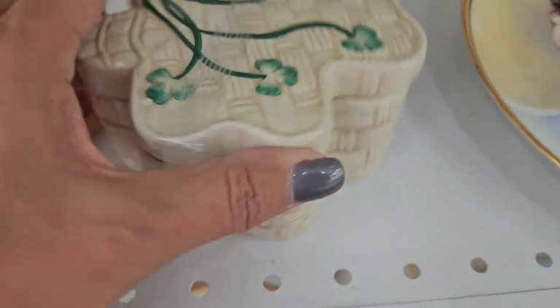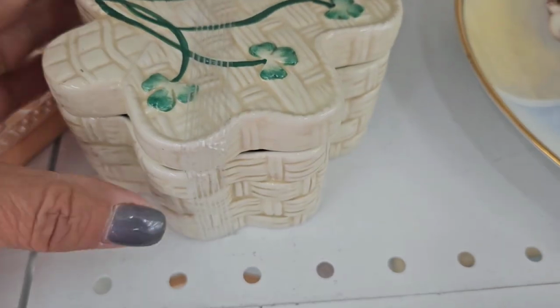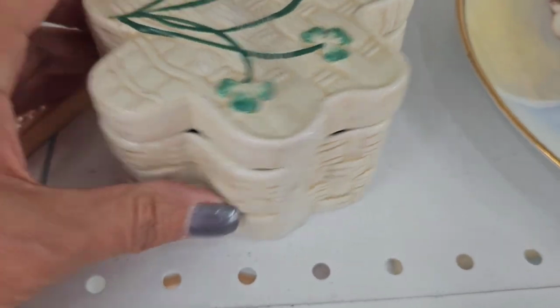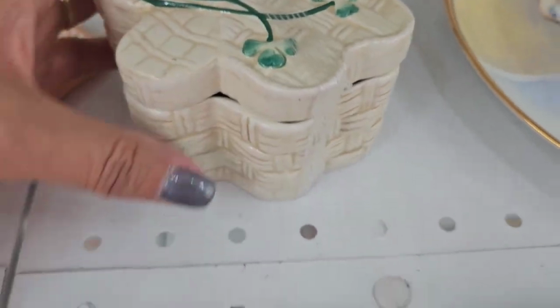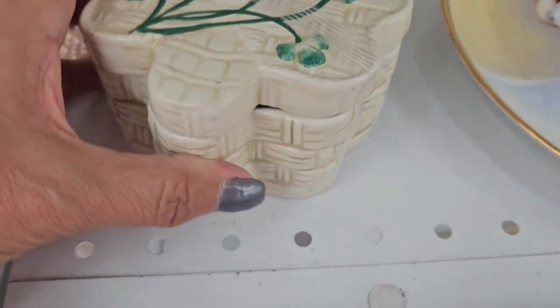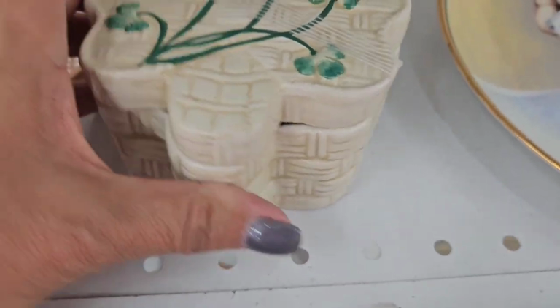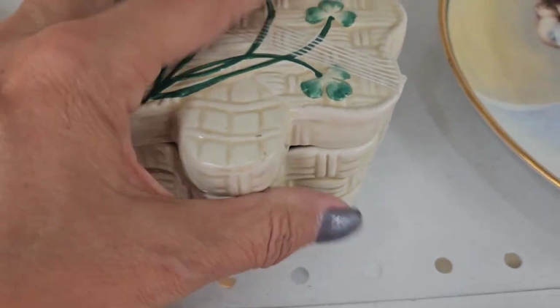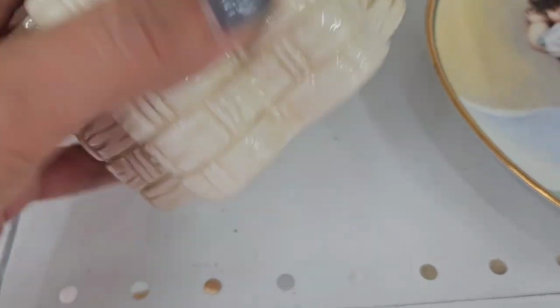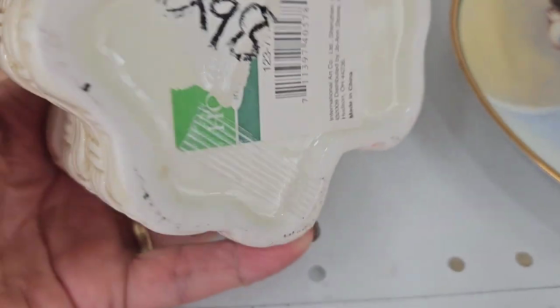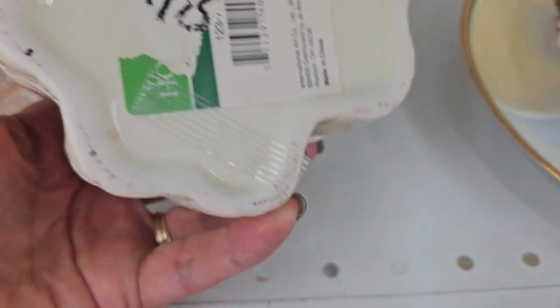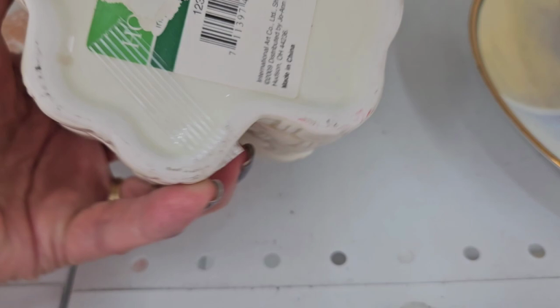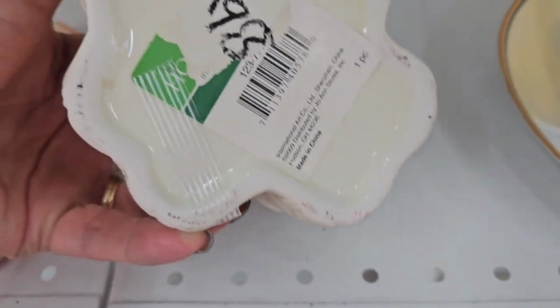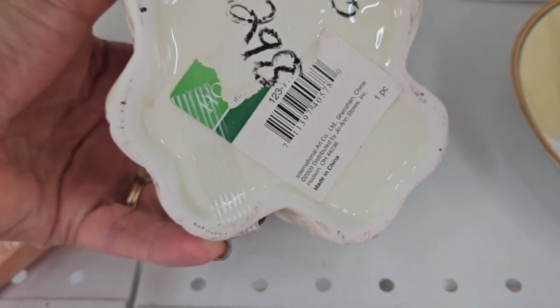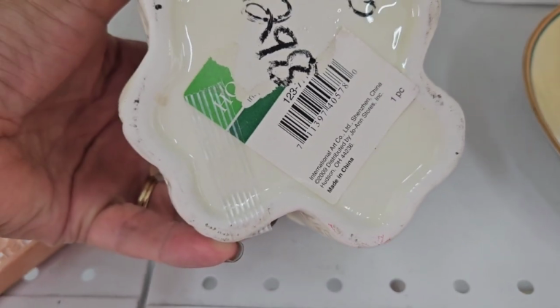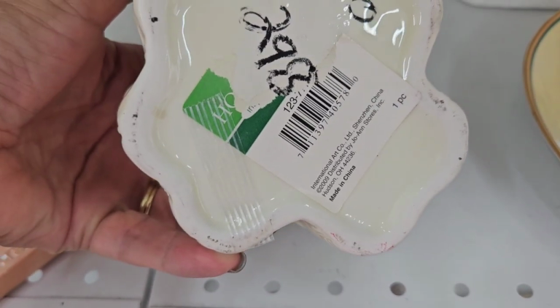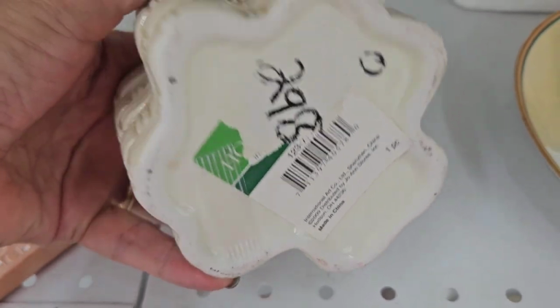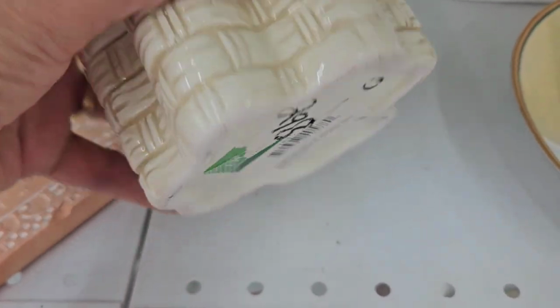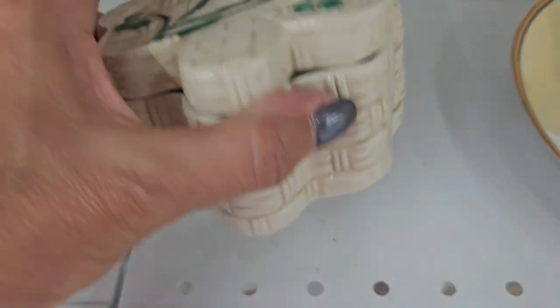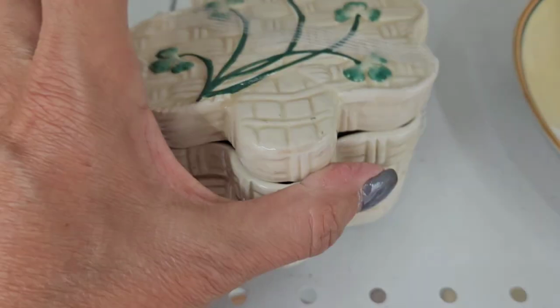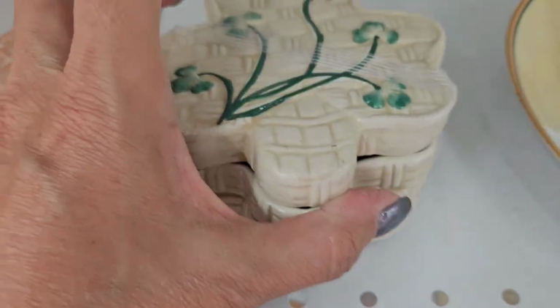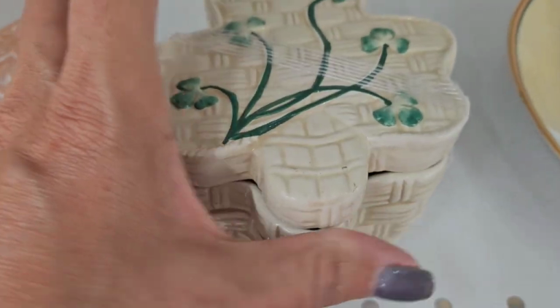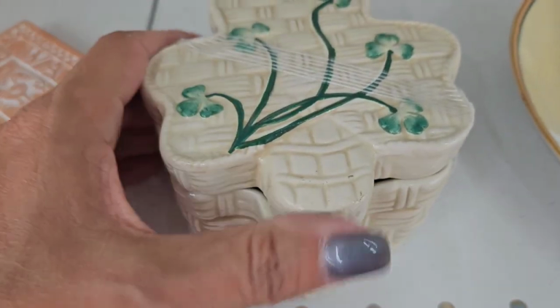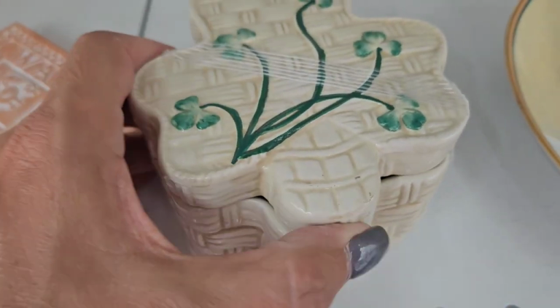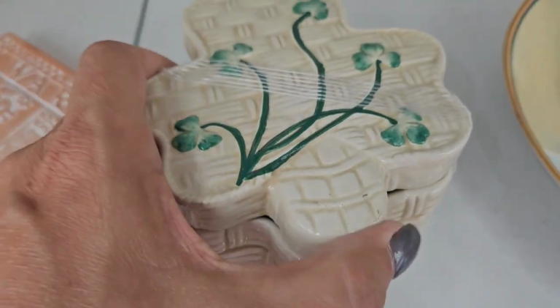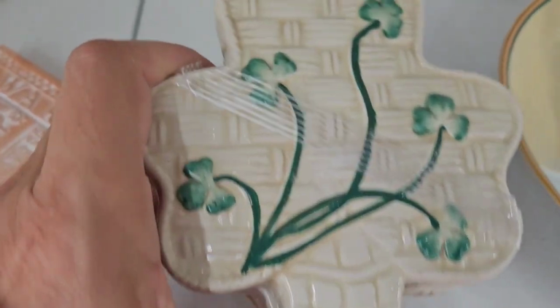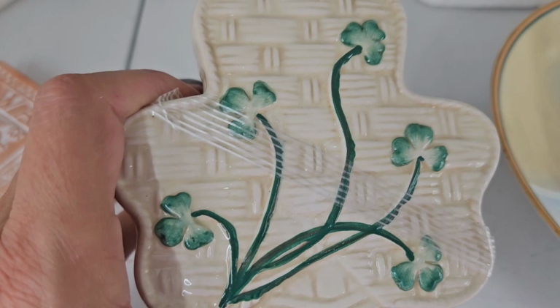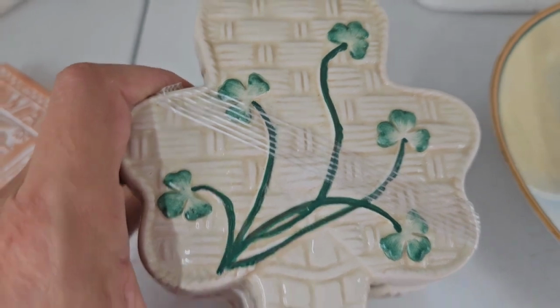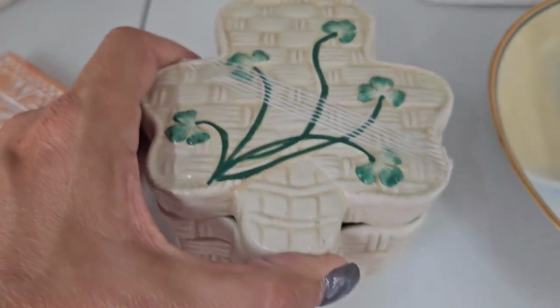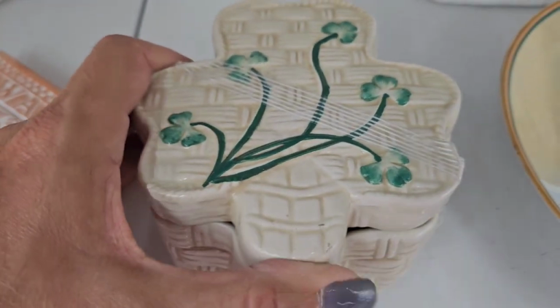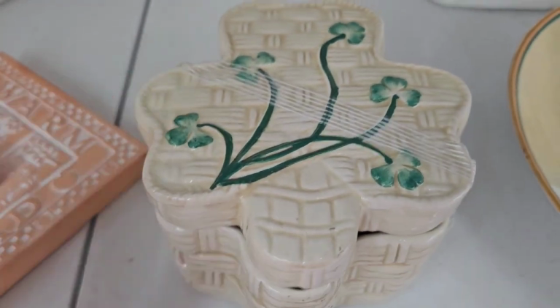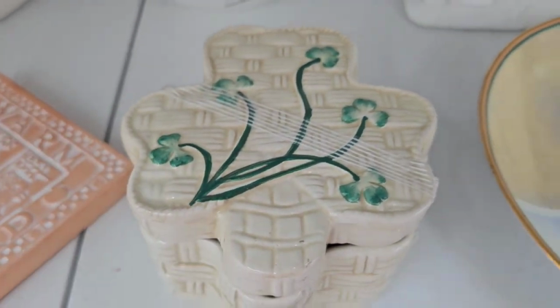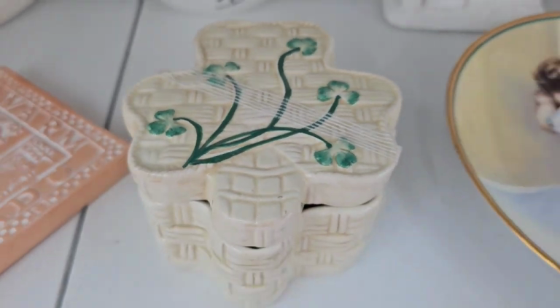This is cute - what is this? It's modern, but it's adorable. Basket weave with the shamrocks on it.